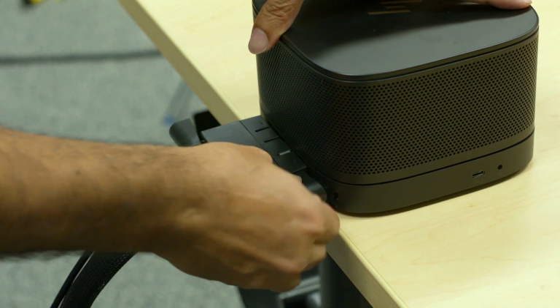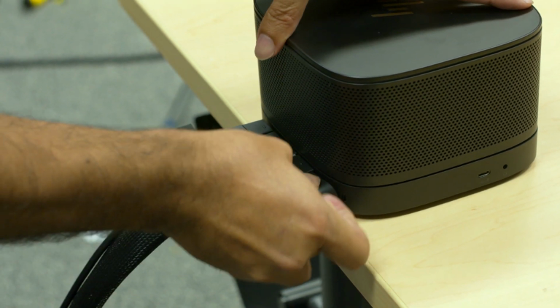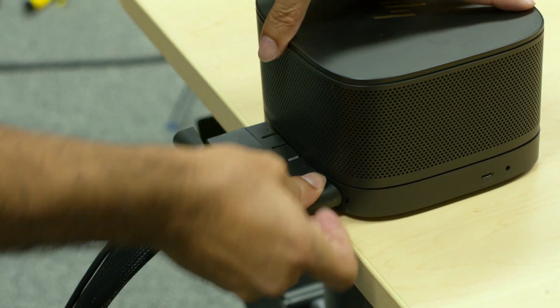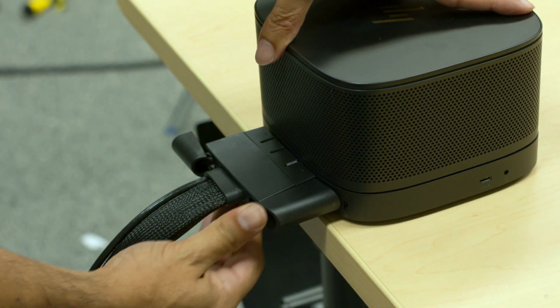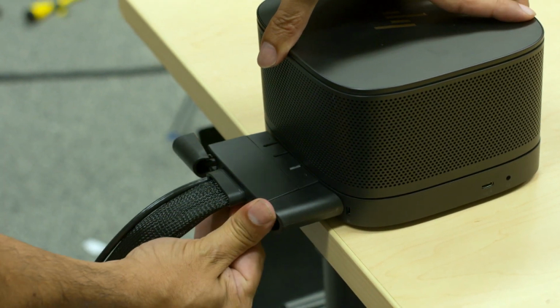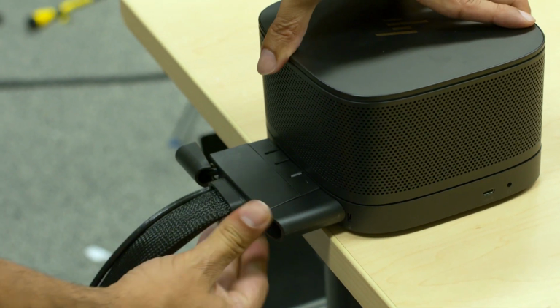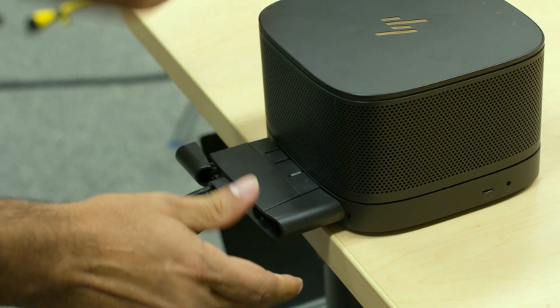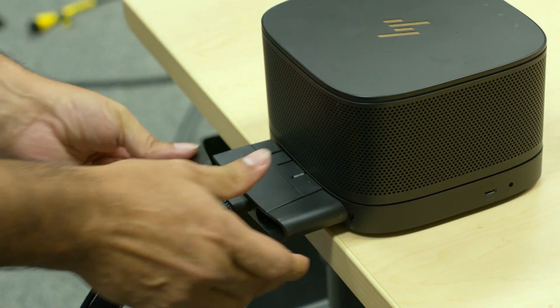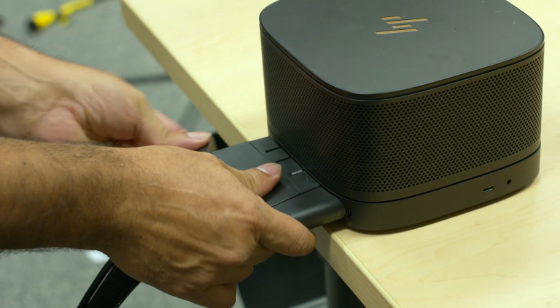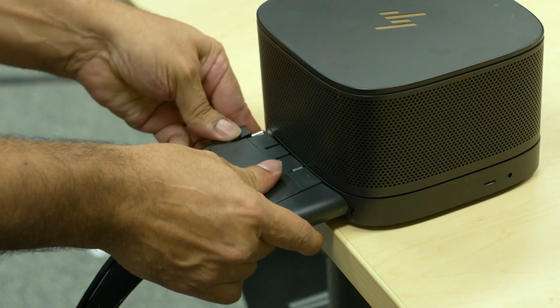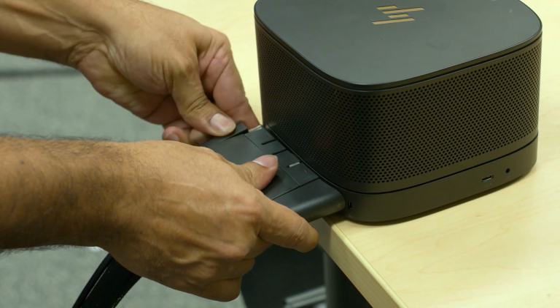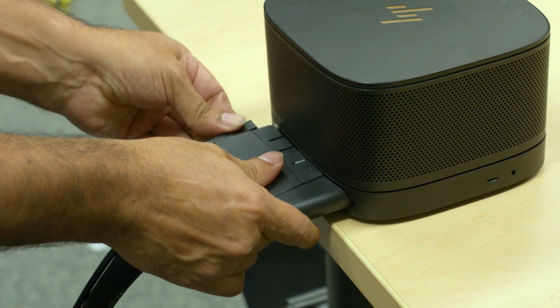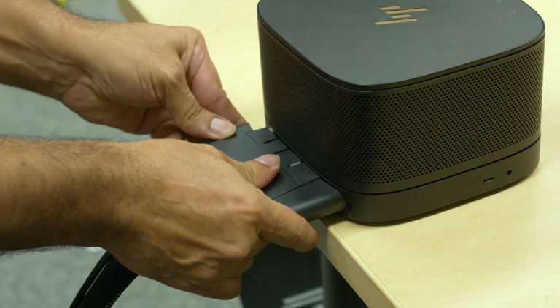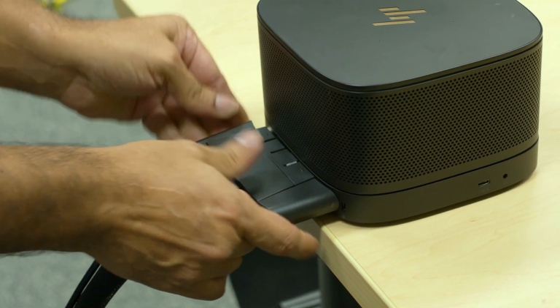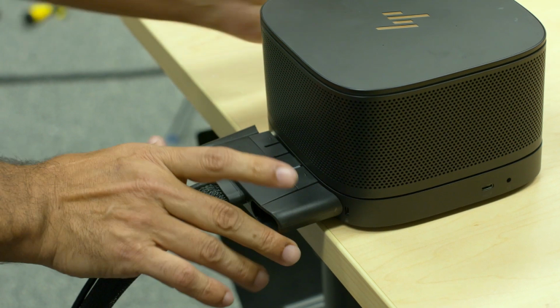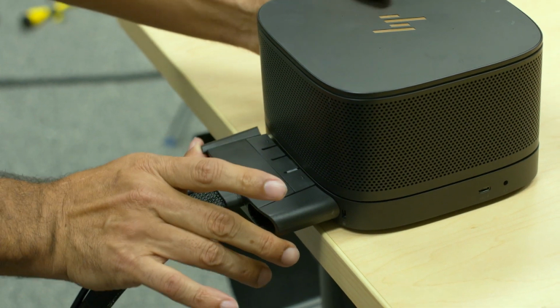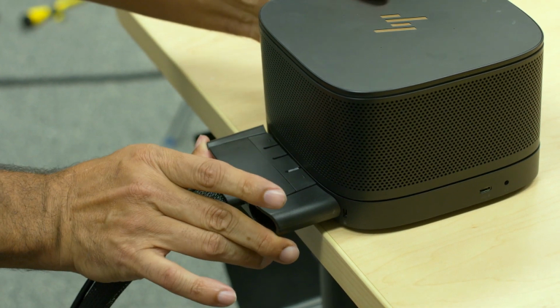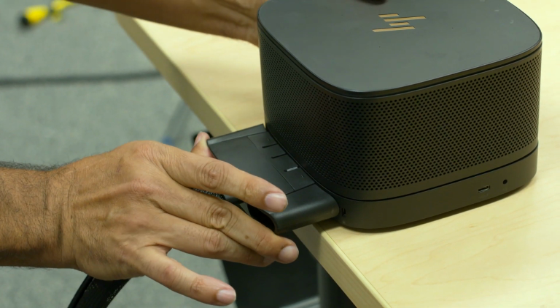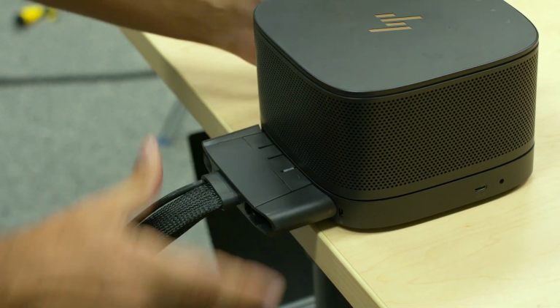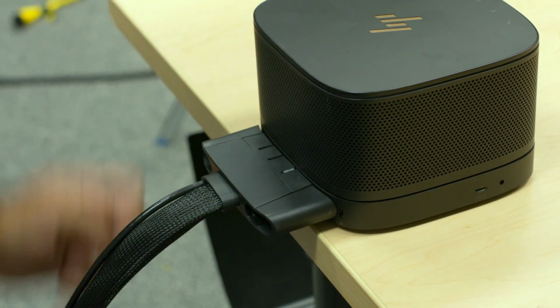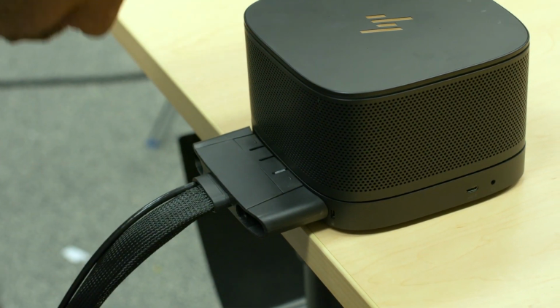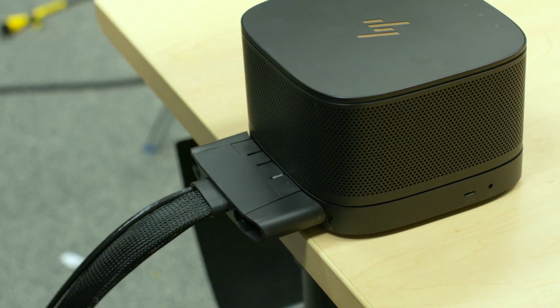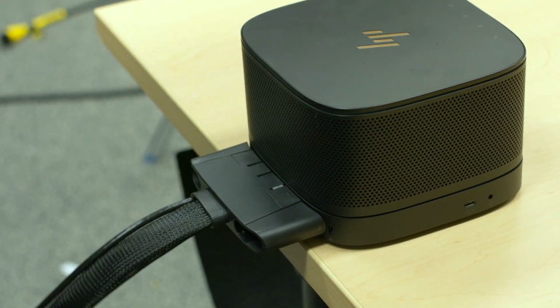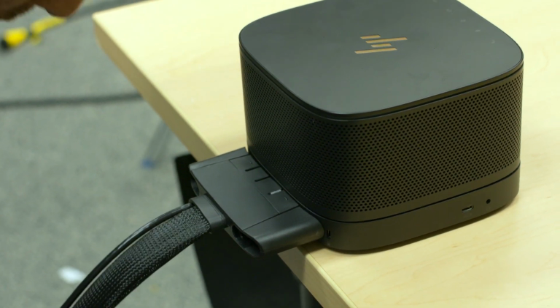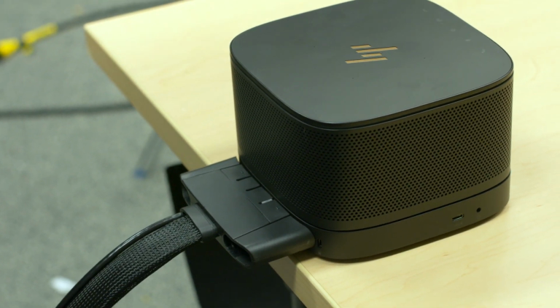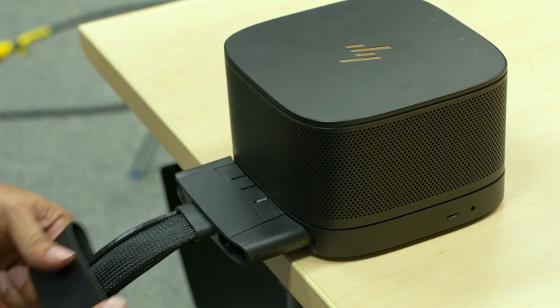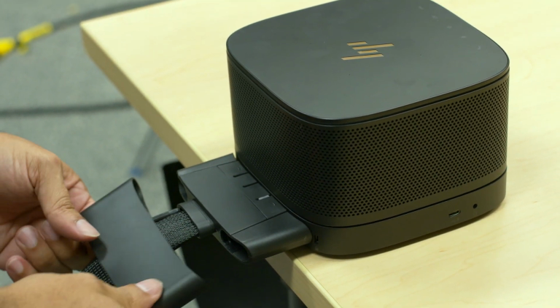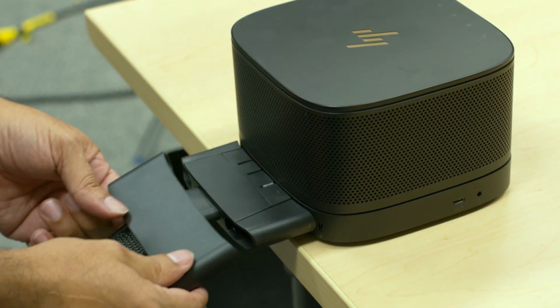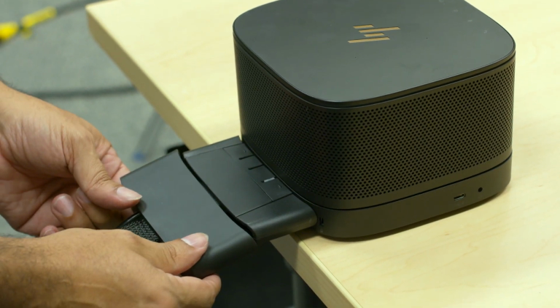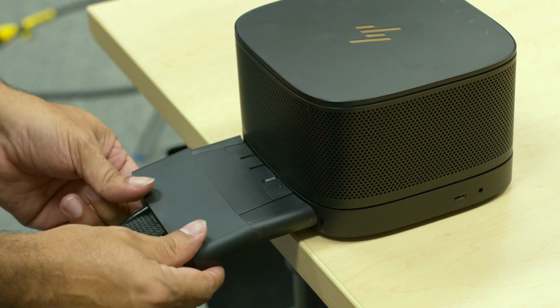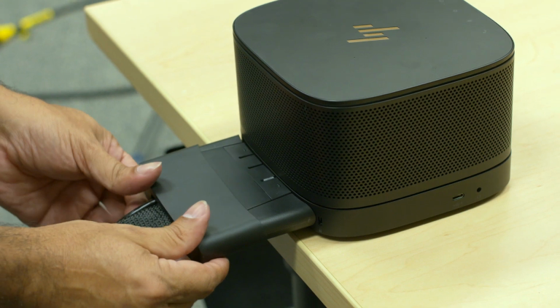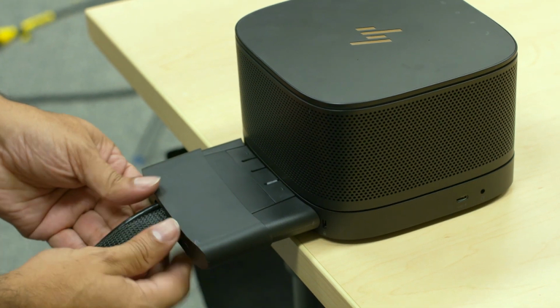Plug the HDMI in and make sure it's locked in, then plug in the power cable and push that in. When that is complete, get the cover and just slide it in and lock it down.